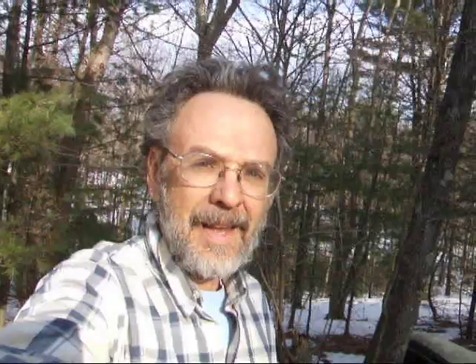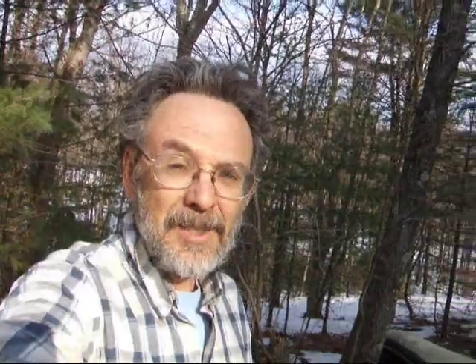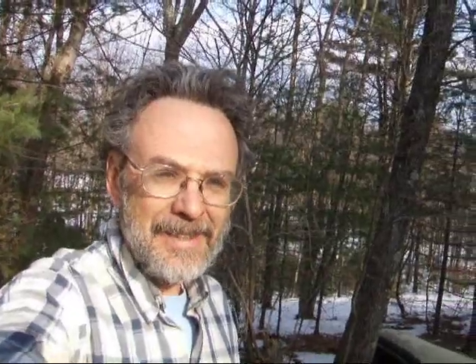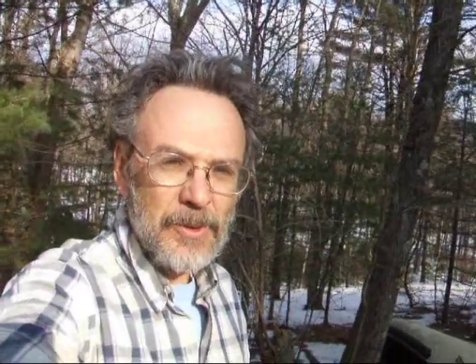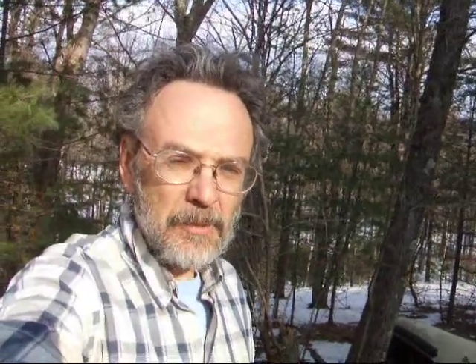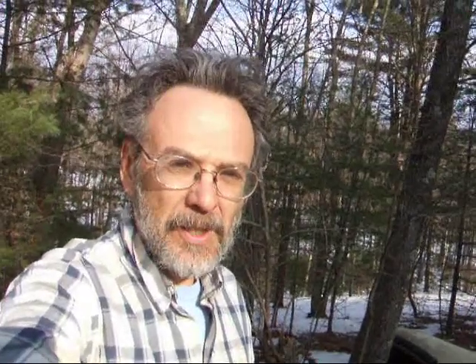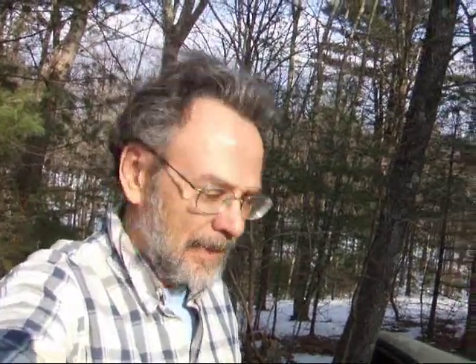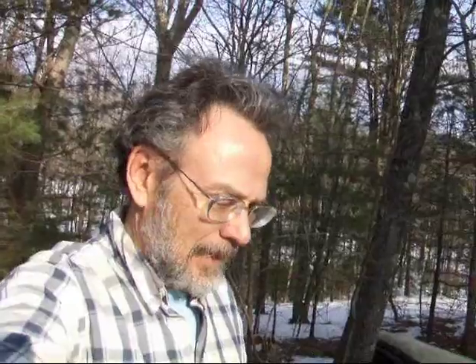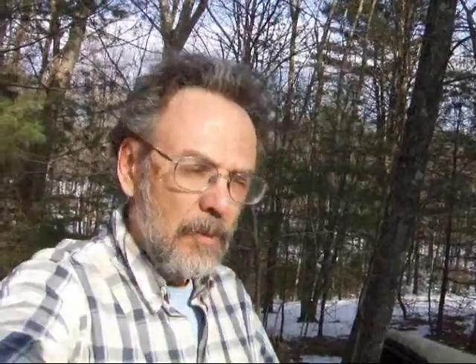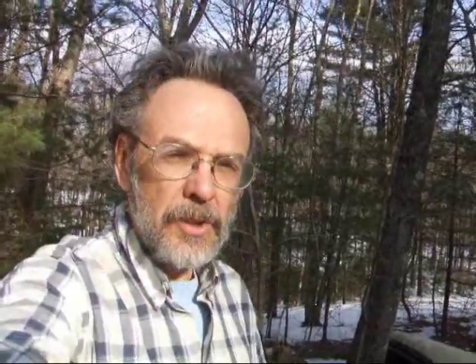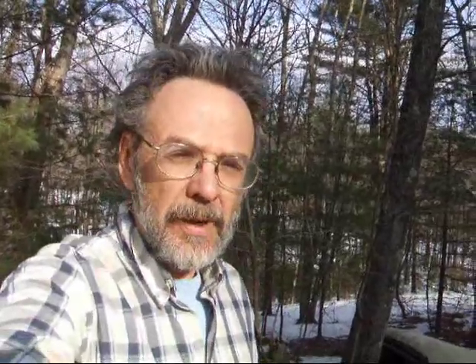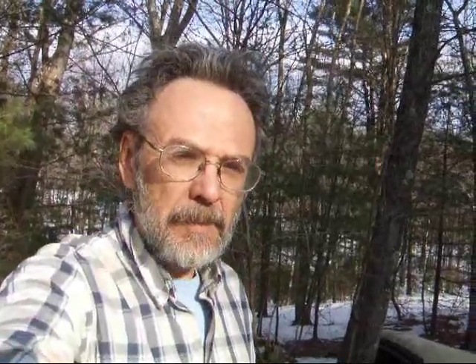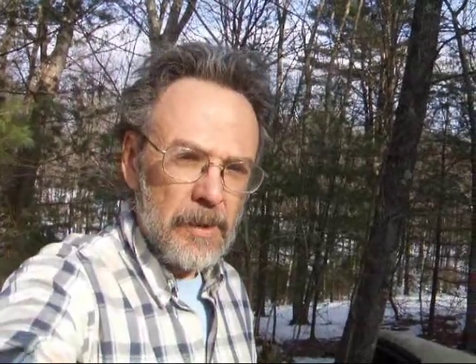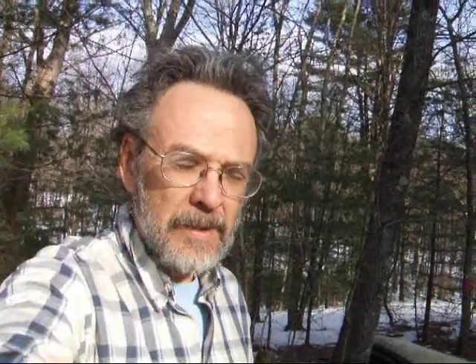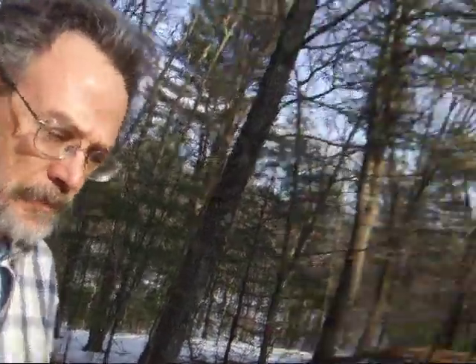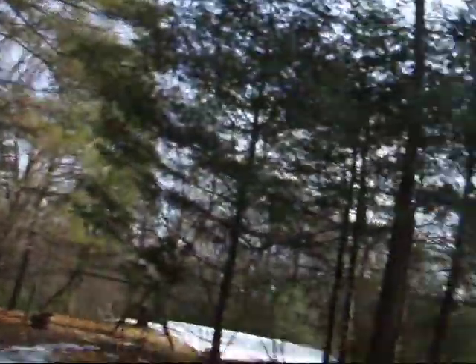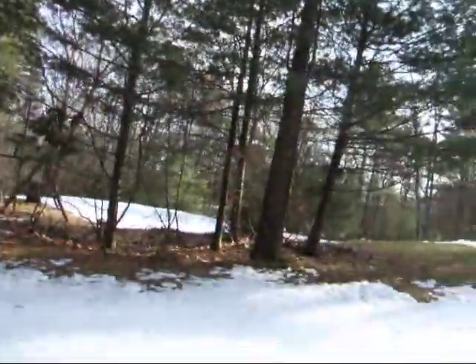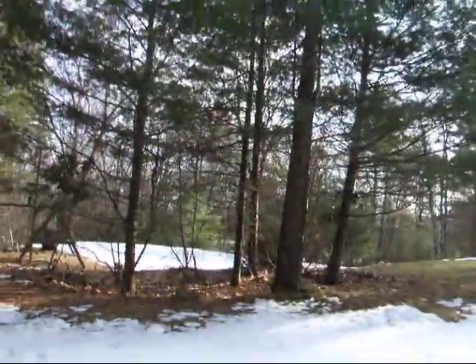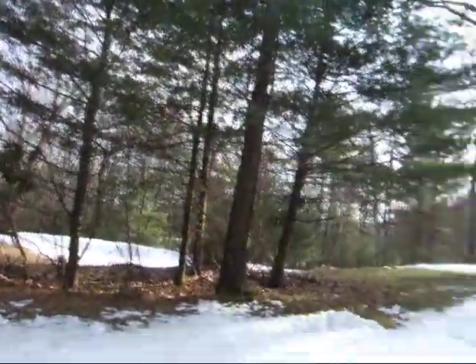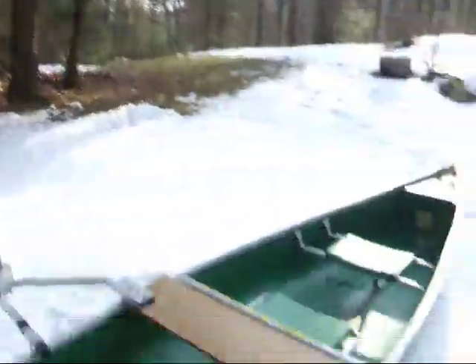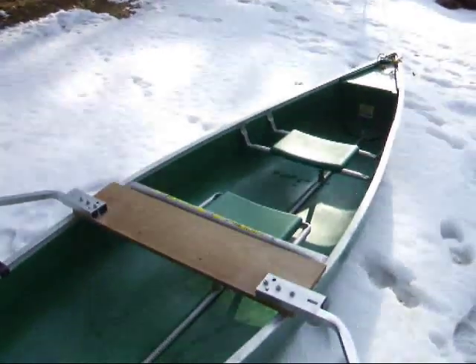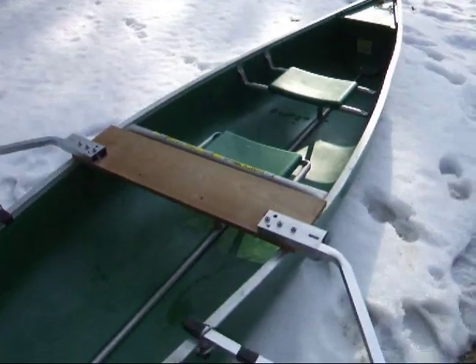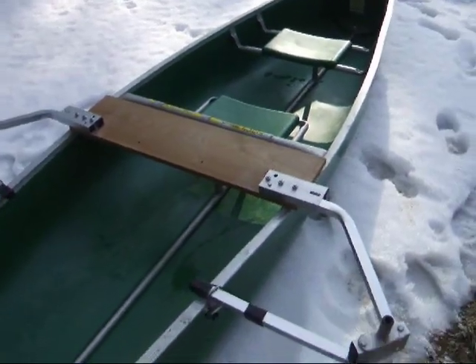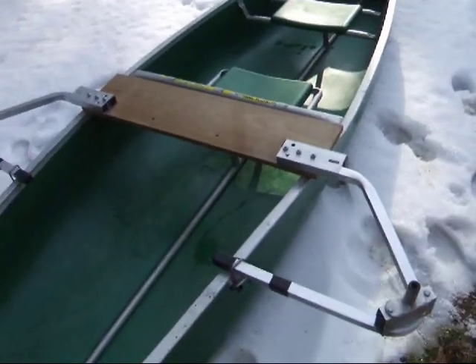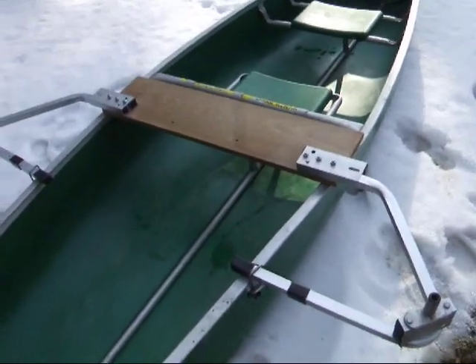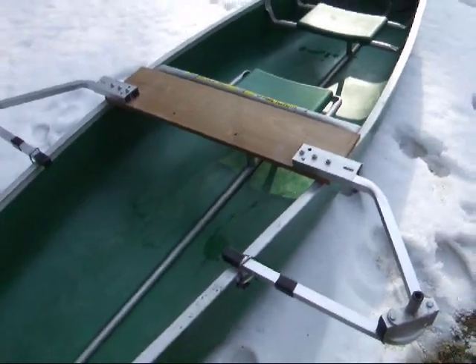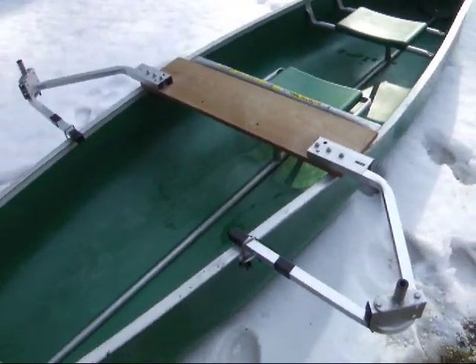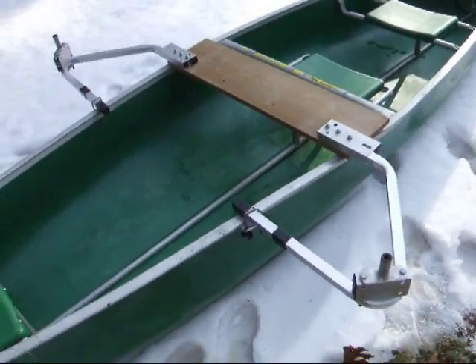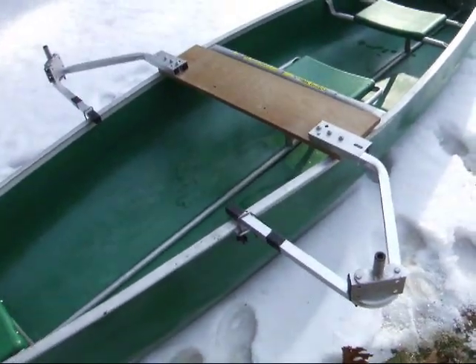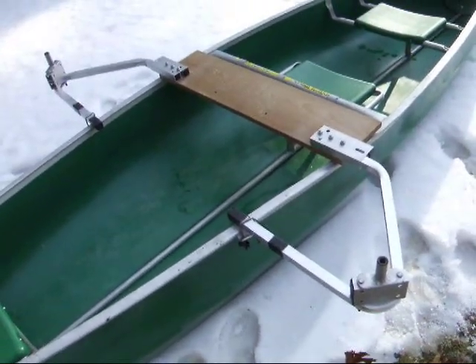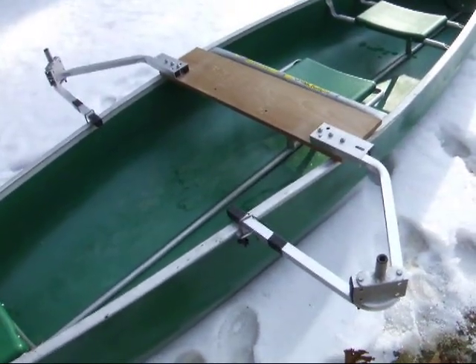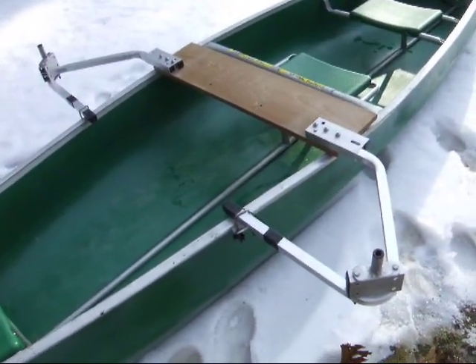Hi, Jim Luckett, owner of Sailboats2Go. I want to show you our economy rowing package. This is a very convenient, quick and easy way to fit out your canoe for rowing.